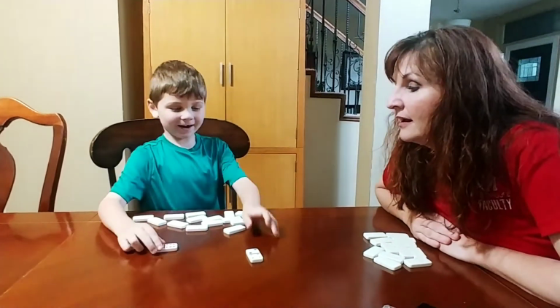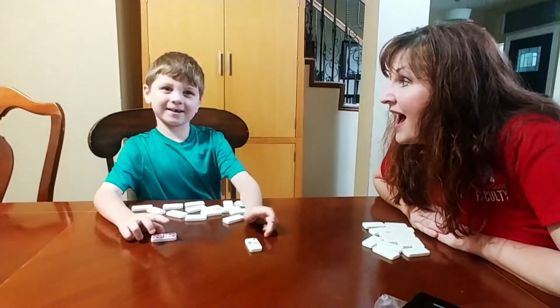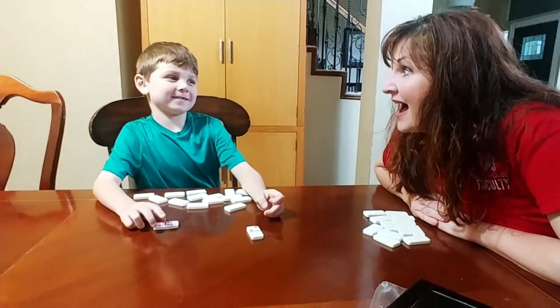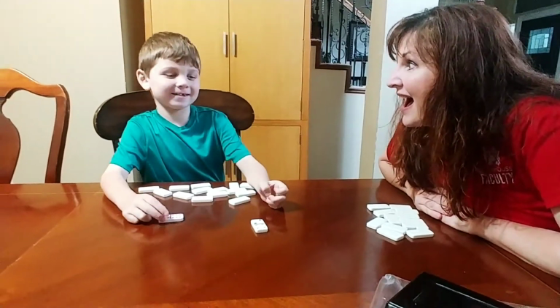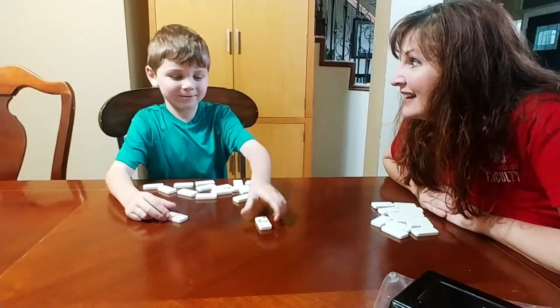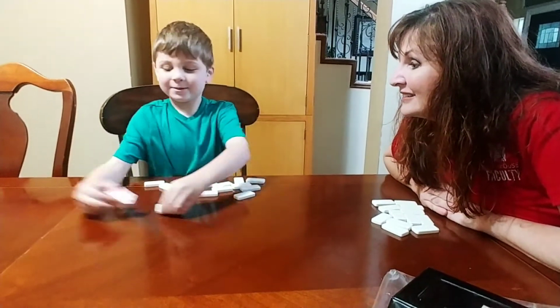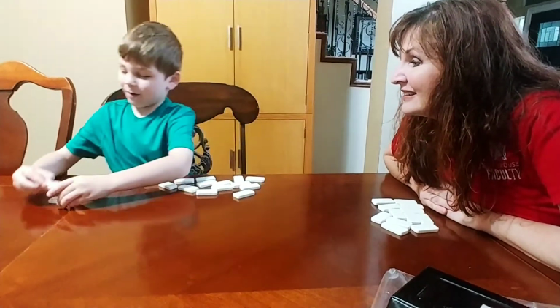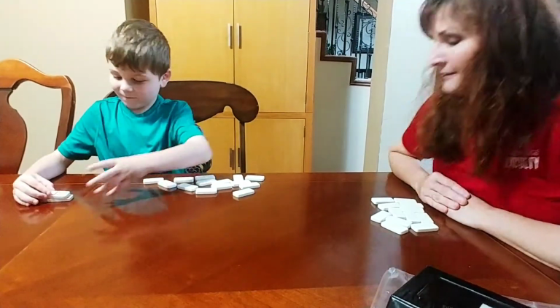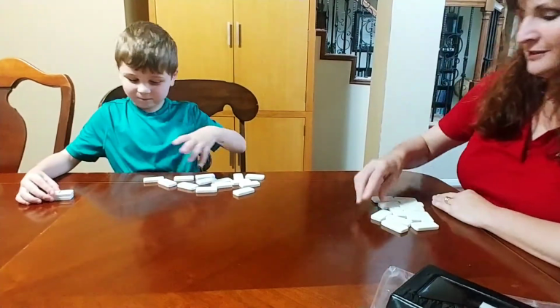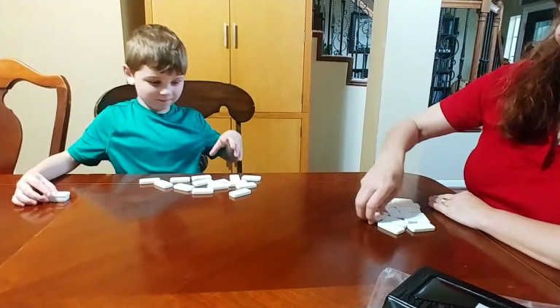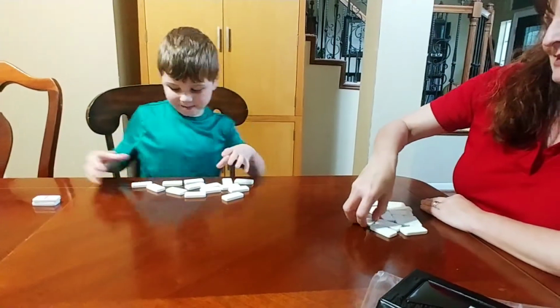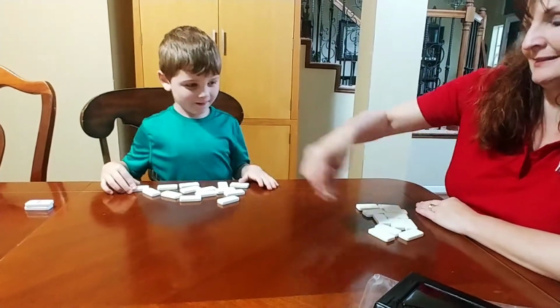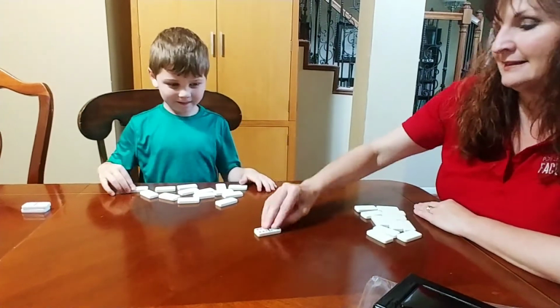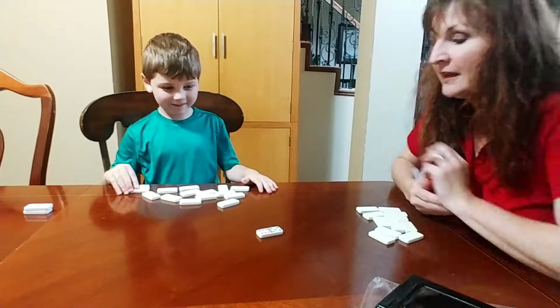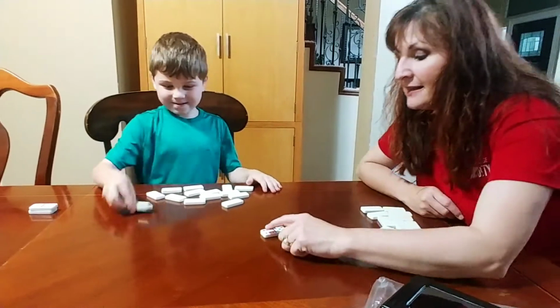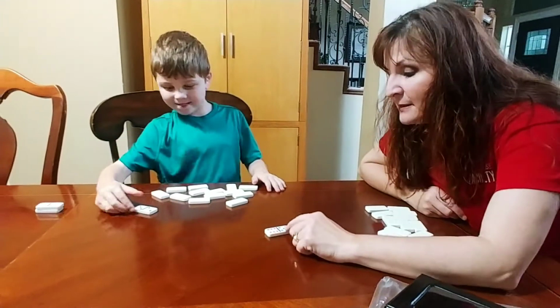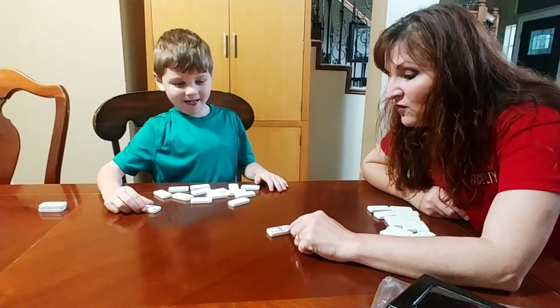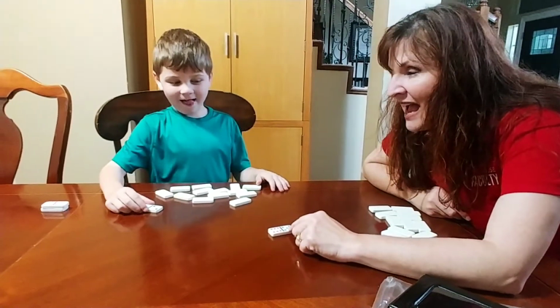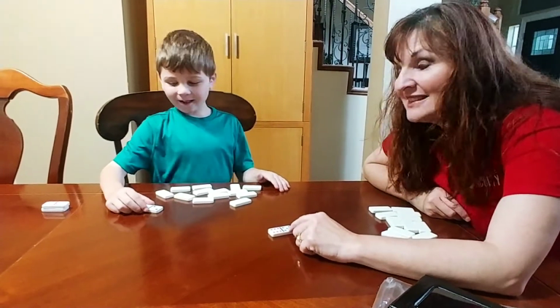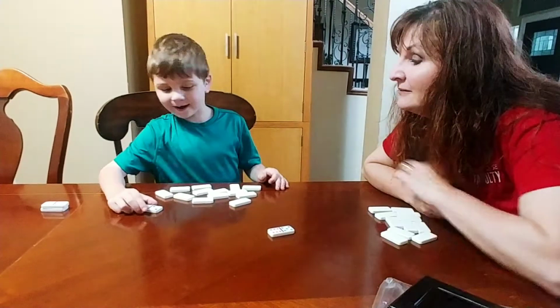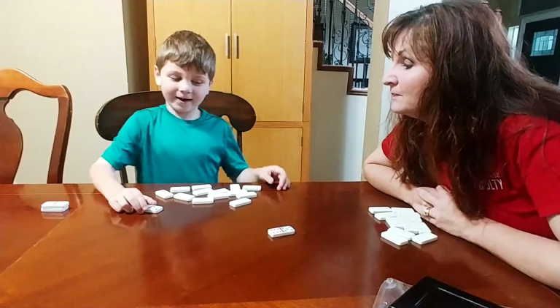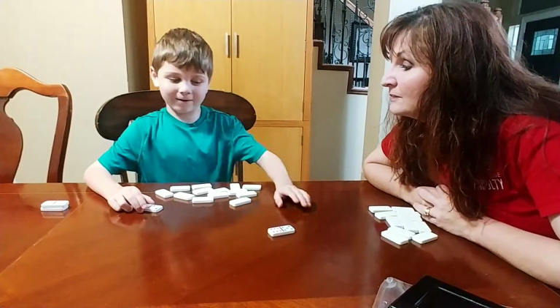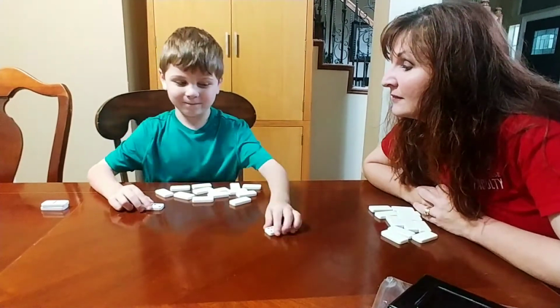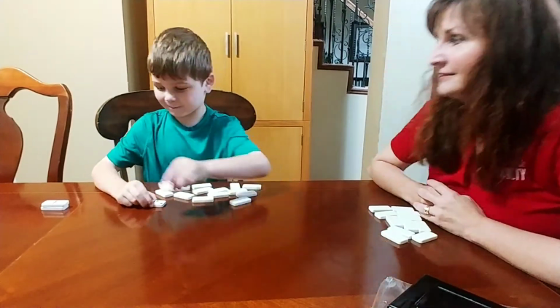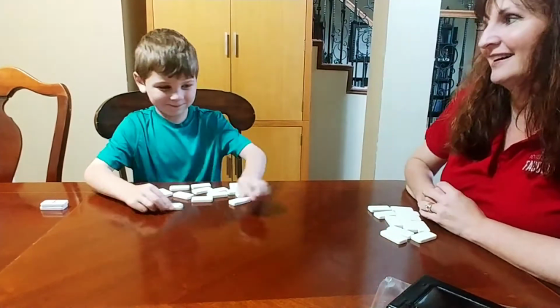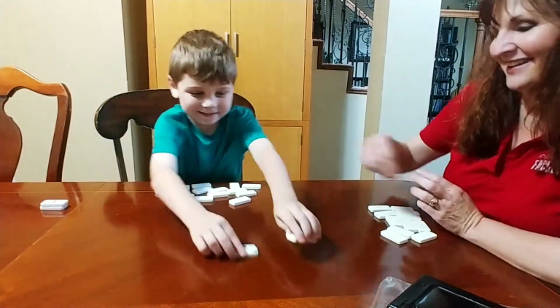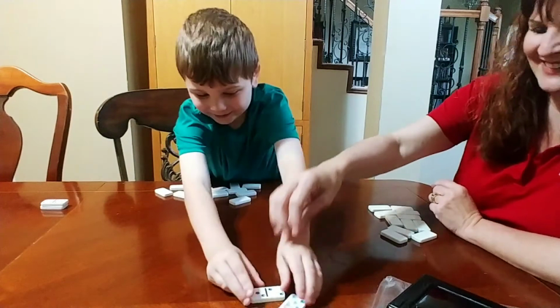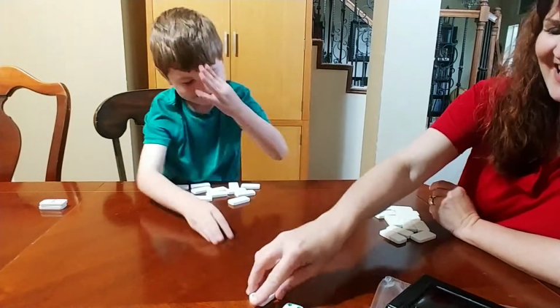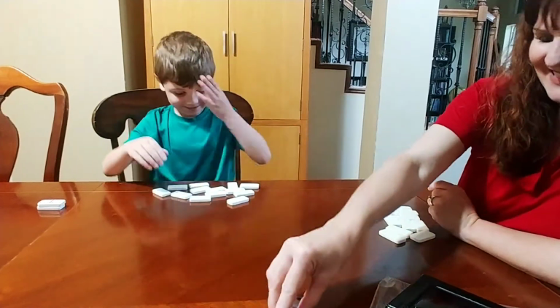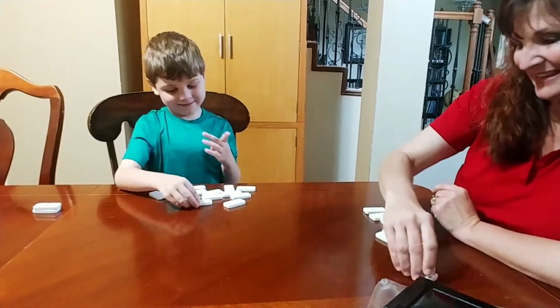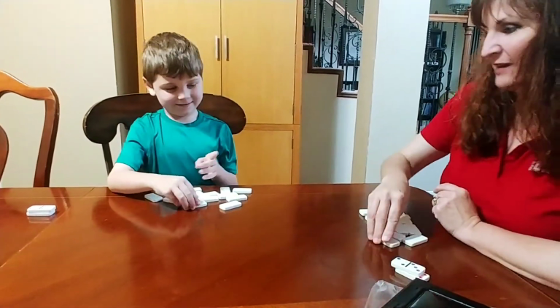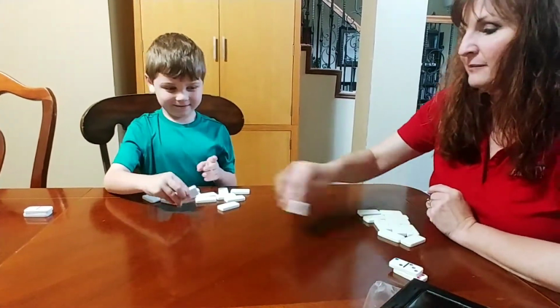I got a six and a six. That equals twelve. Oh, so you get that one. I got six plus five — that's eleven. And I got five. So I get that set. I'll put that in my done pile.